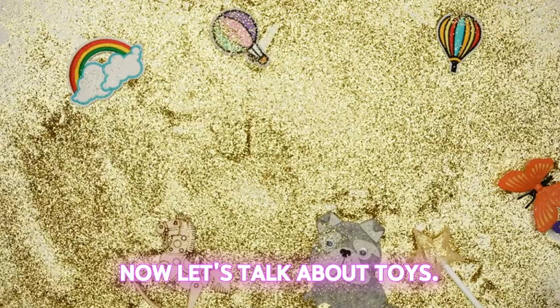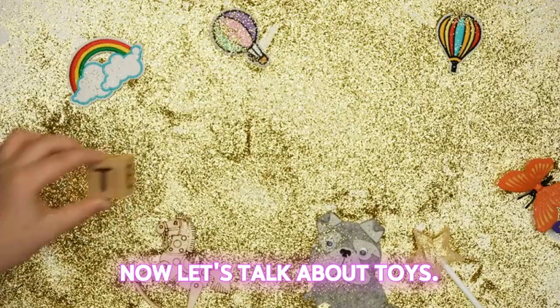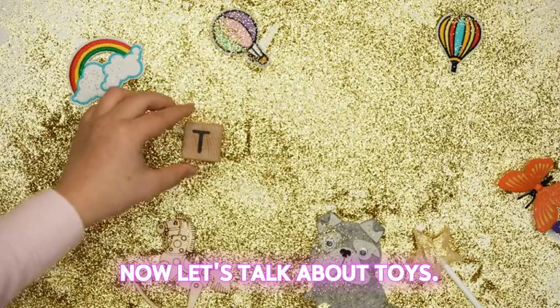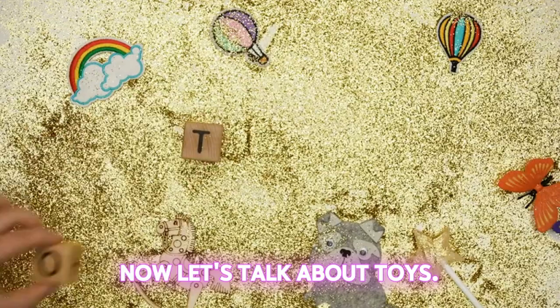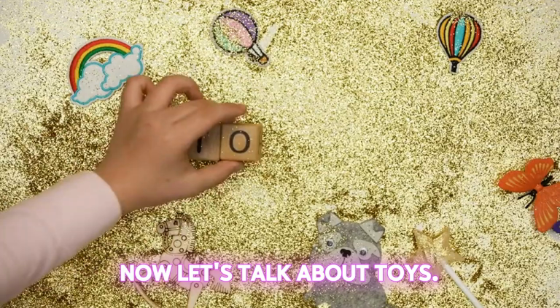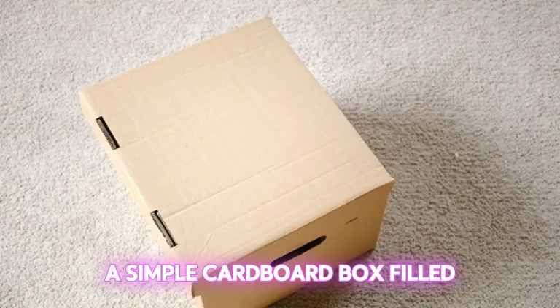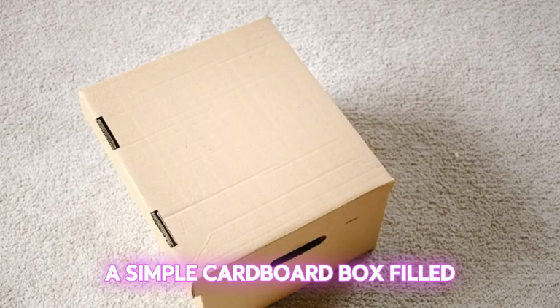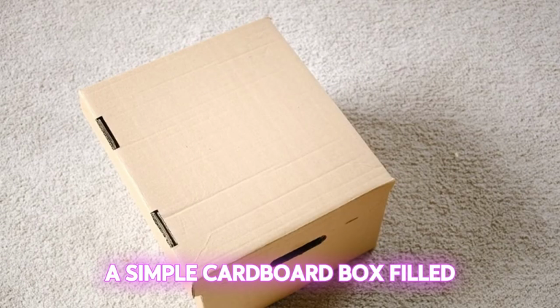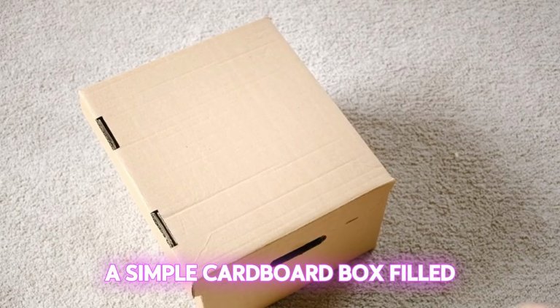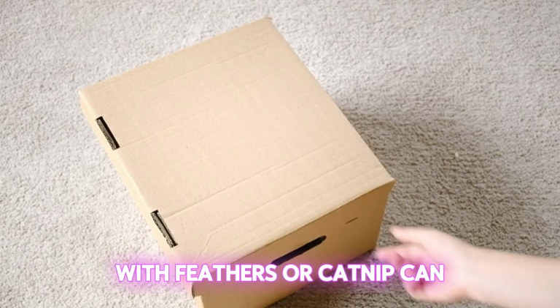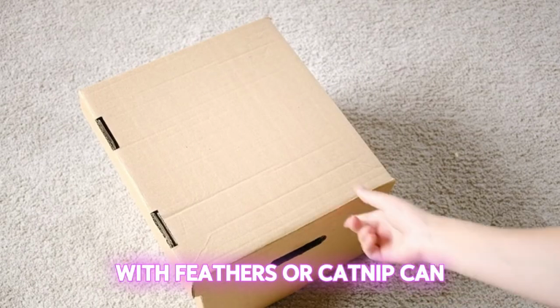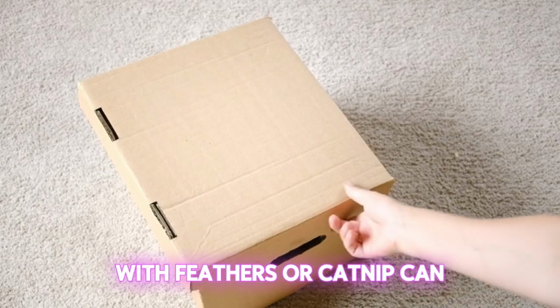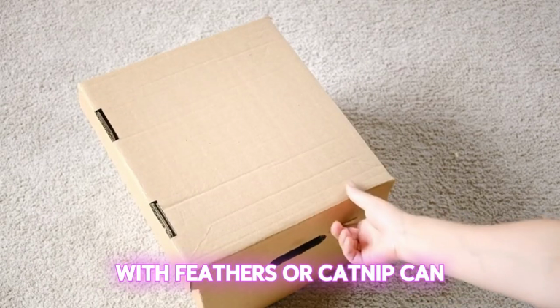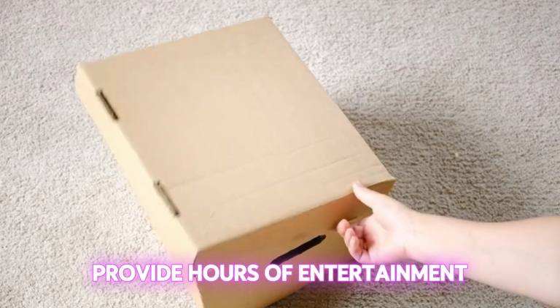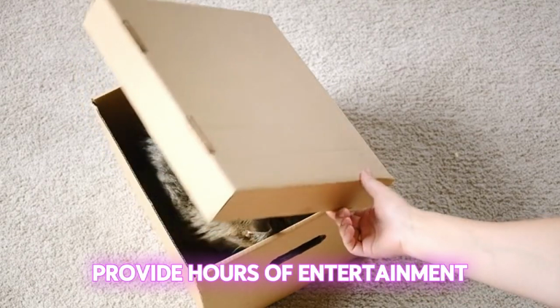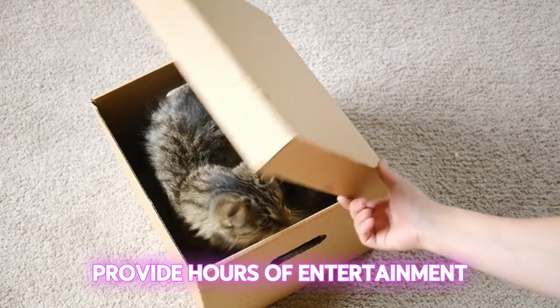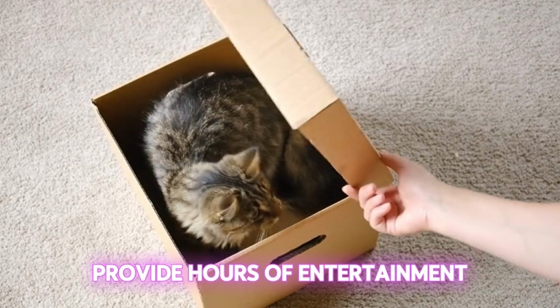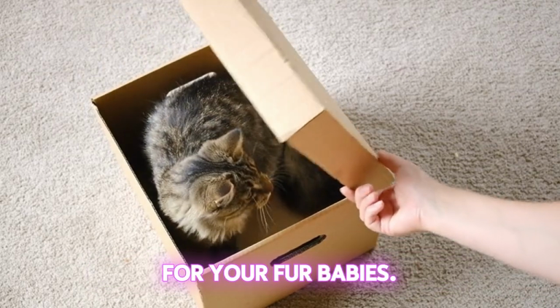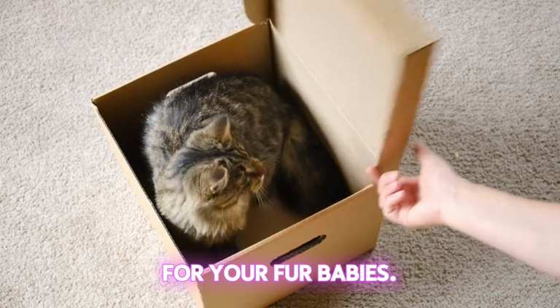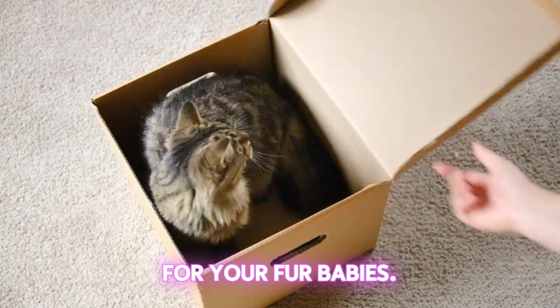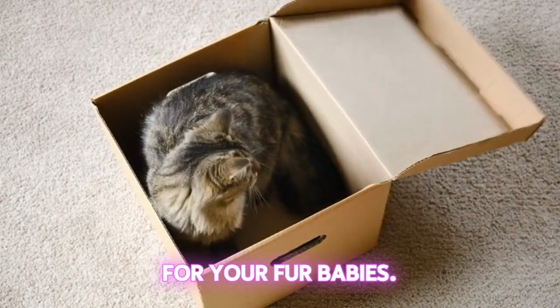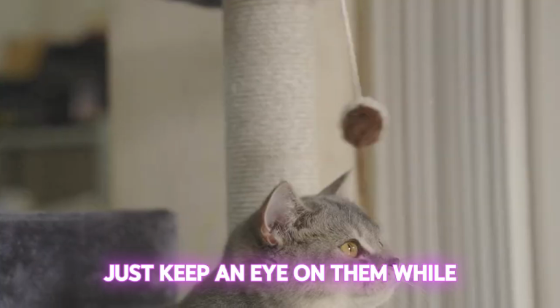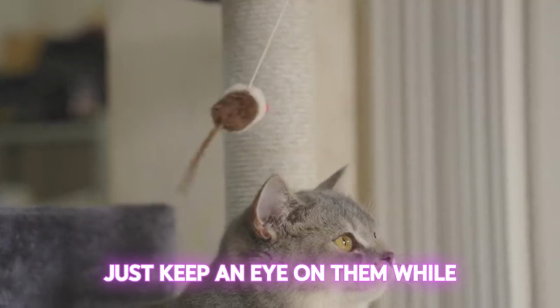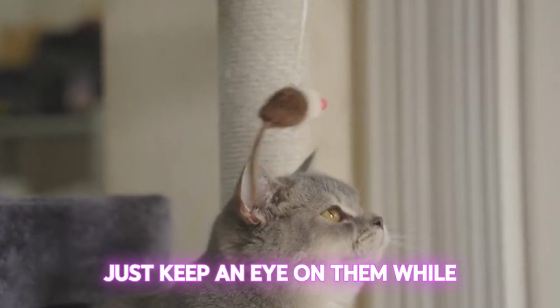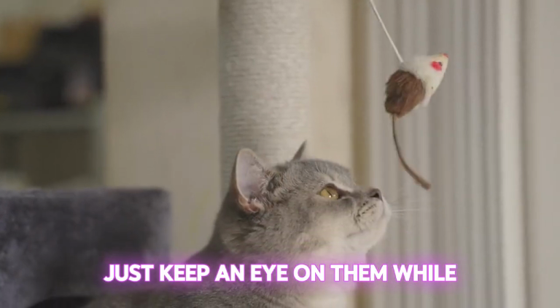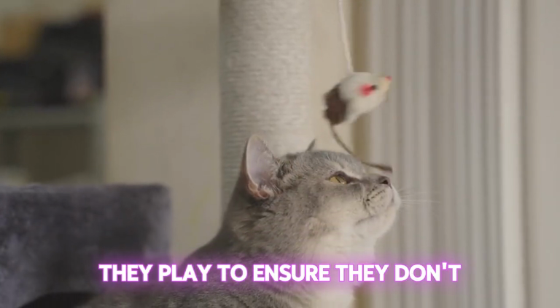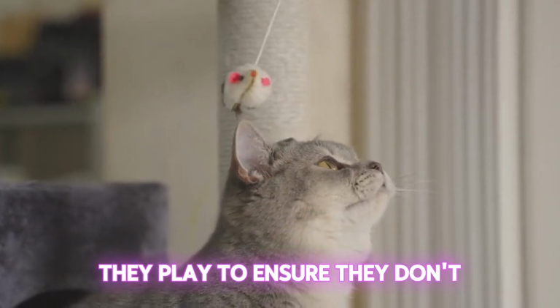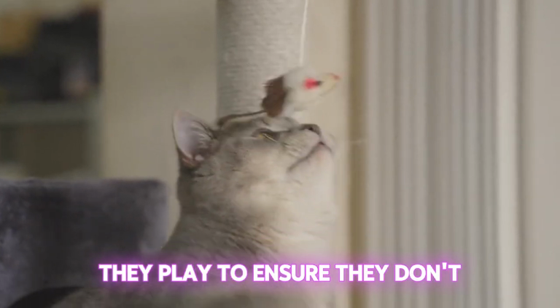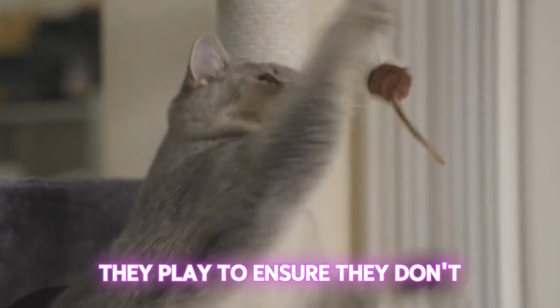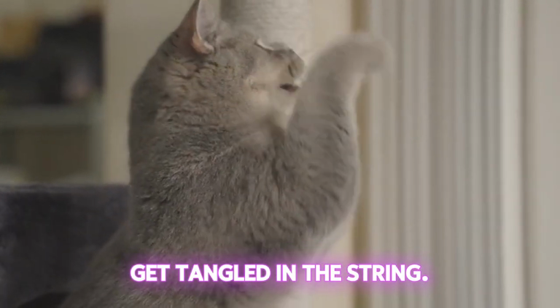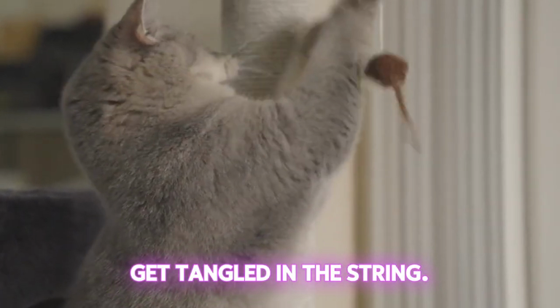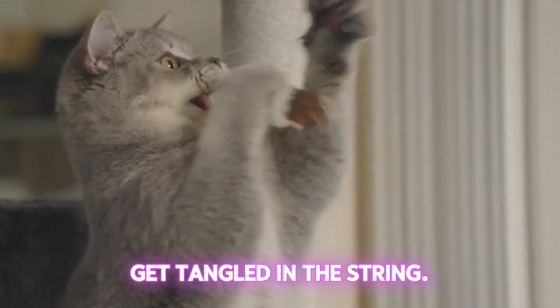Now, let's talk about toys. A simple cardboard box filled with feathers or catnip can provide hours of entertainment for your fur babies. Just keep an eye on them while they play to ensure they don't get tangled in the string.